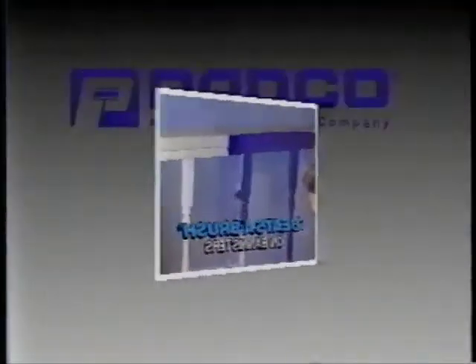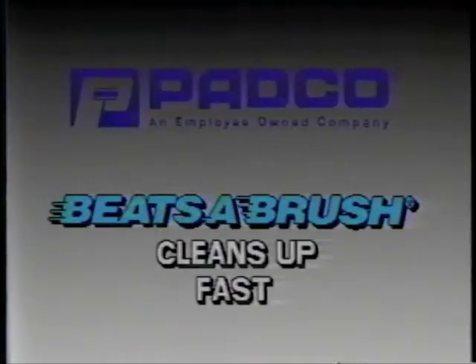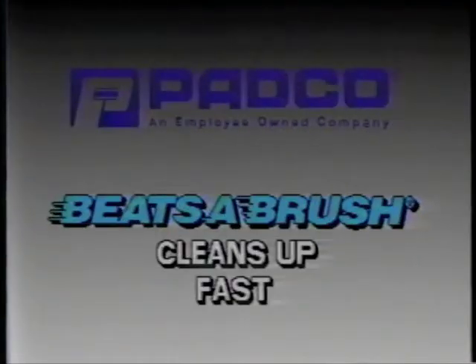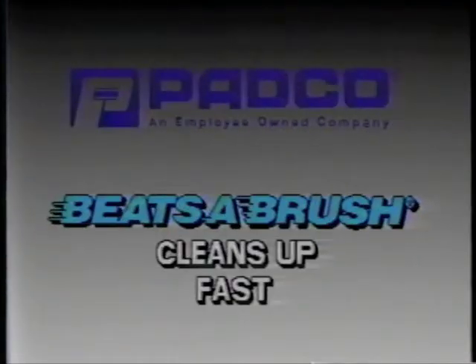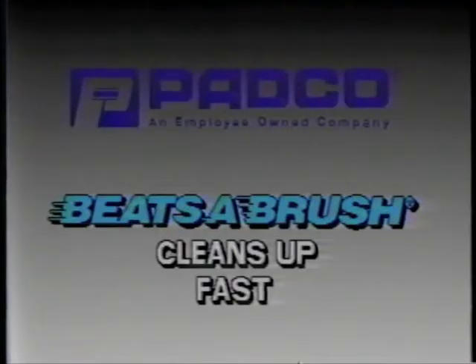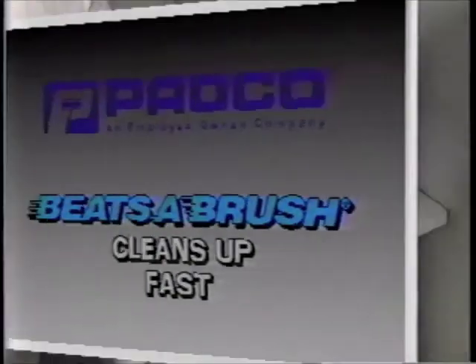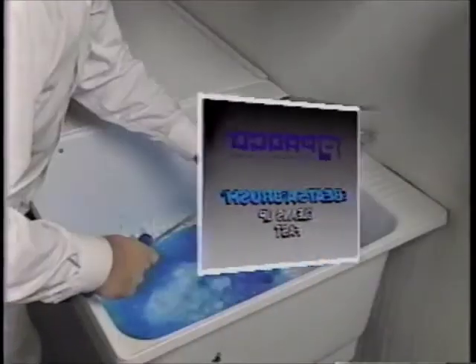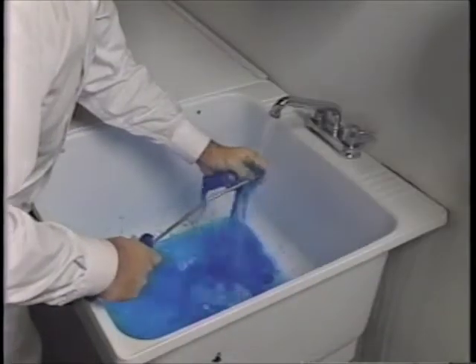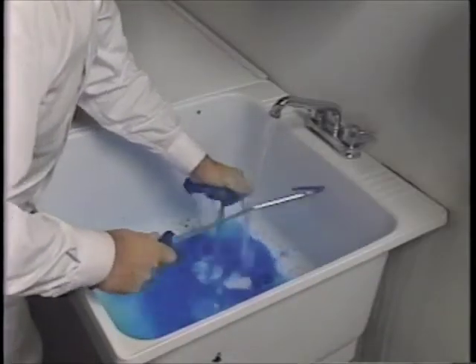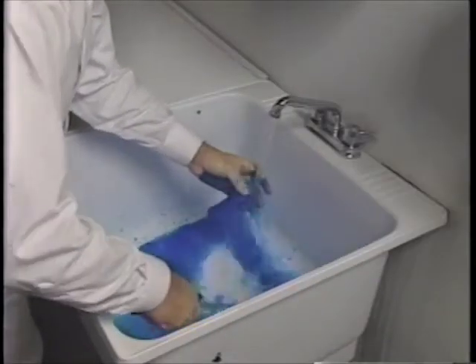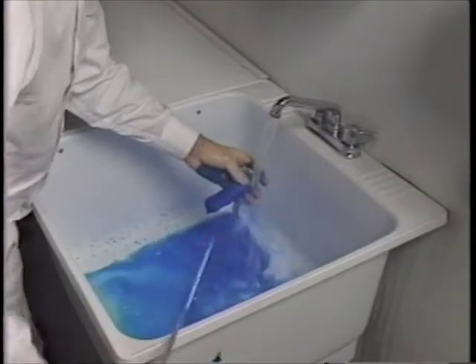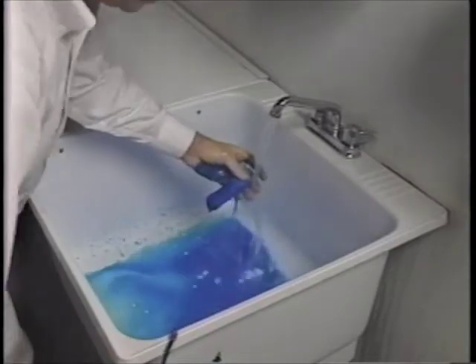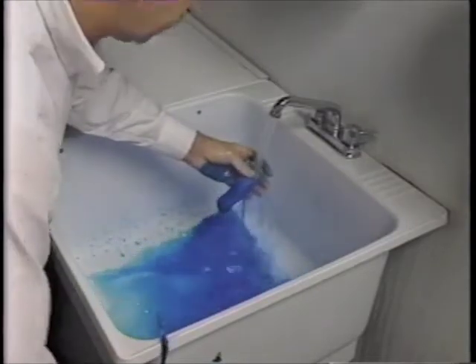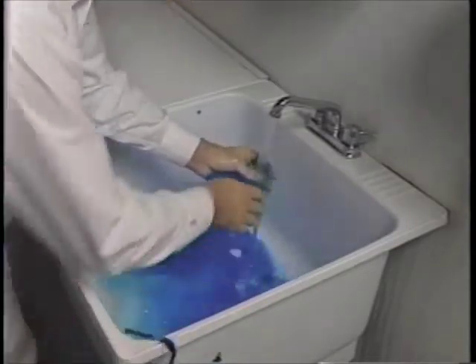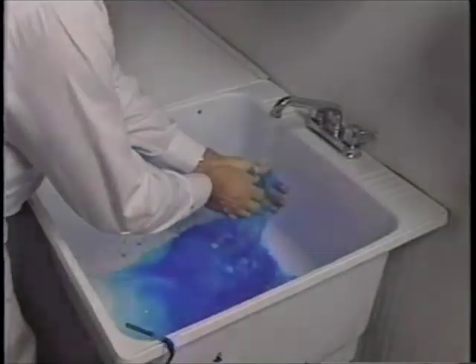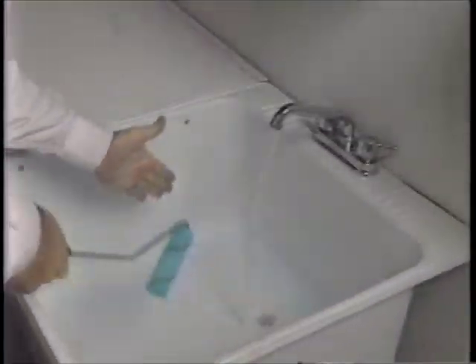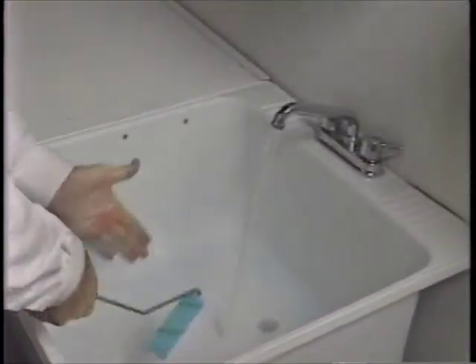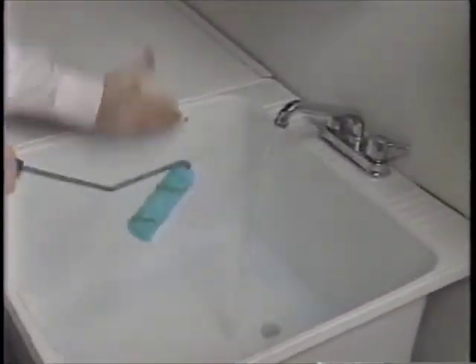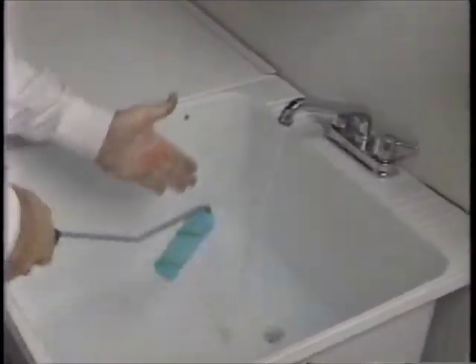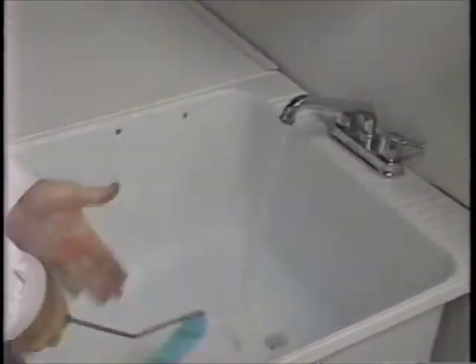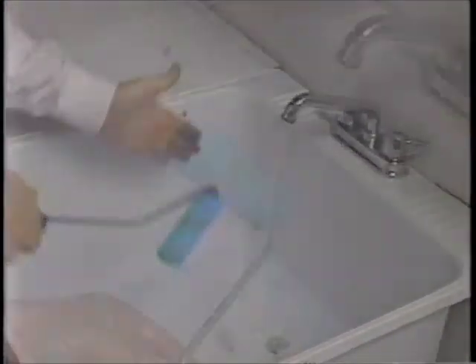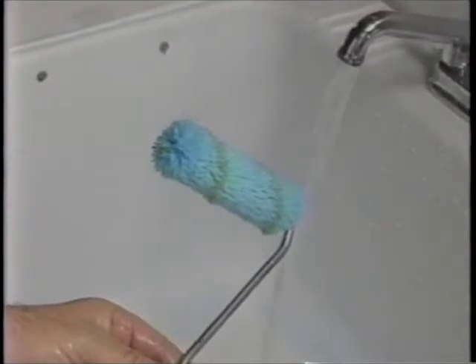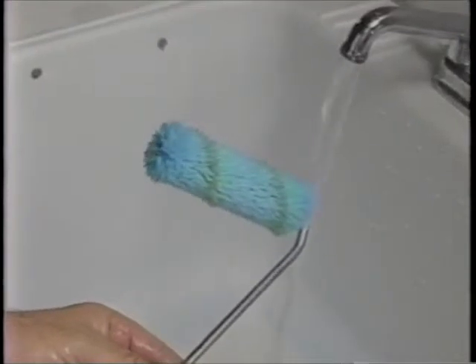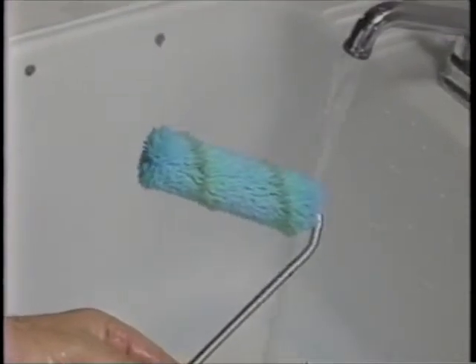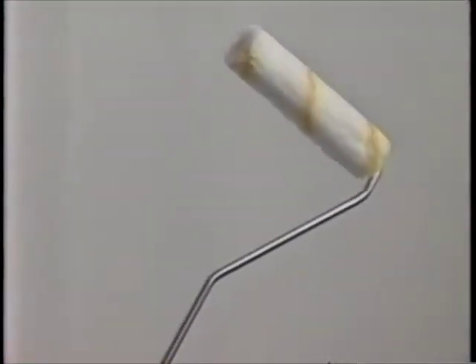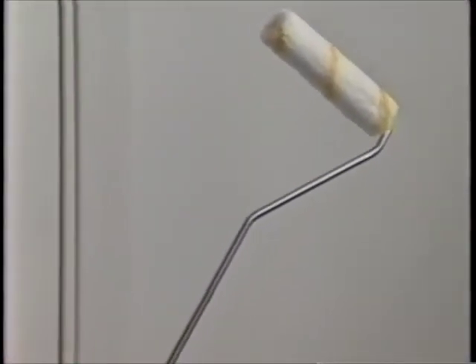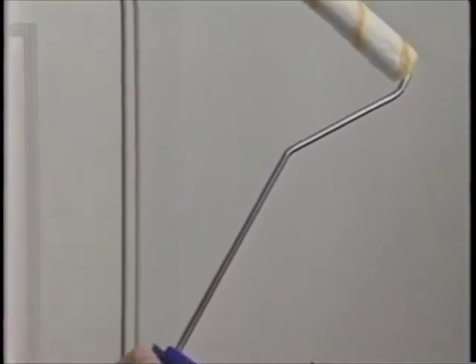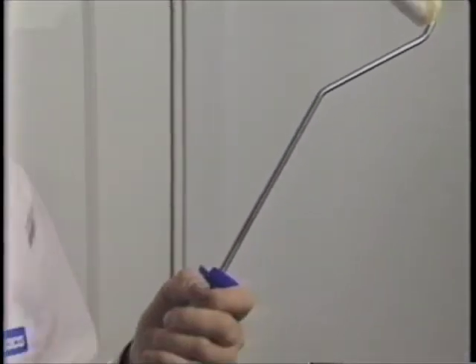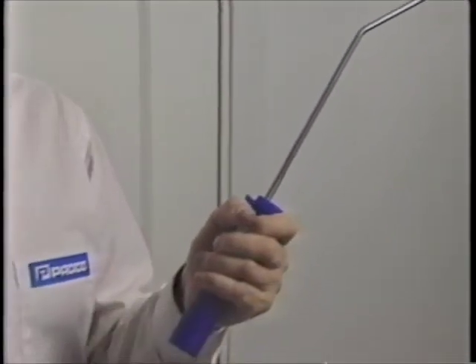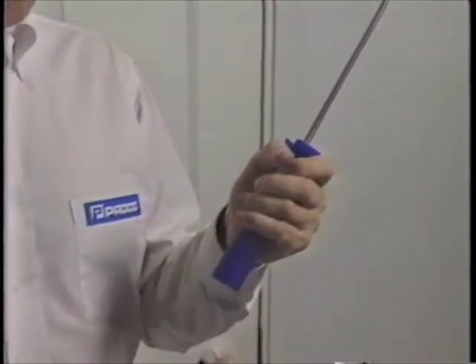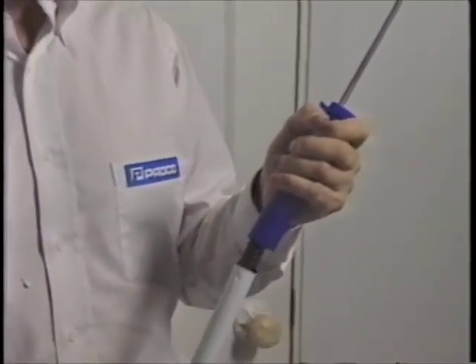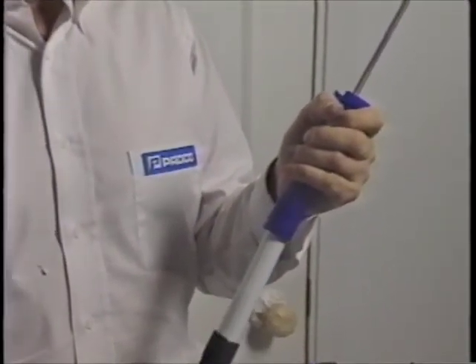Cleanup of the Beatsa Brush tools is fast. The roller easily detaches from the handle and lasts four to six weeks under normal use. When it's worn out, refill rollers can be purchased separately for the comfortable, lightweight handle, which works great with extension poles.